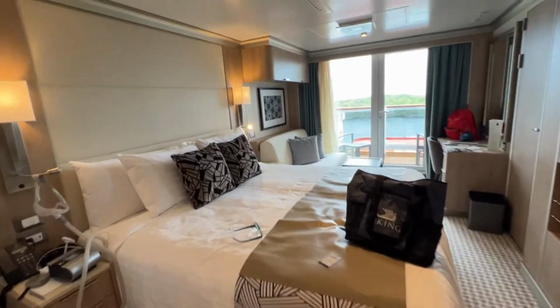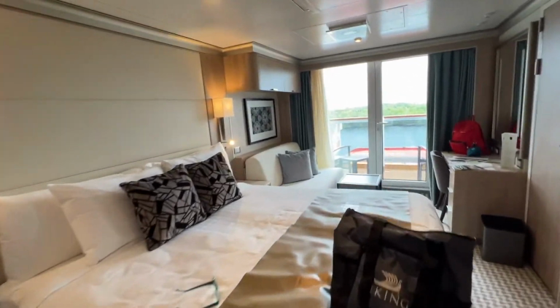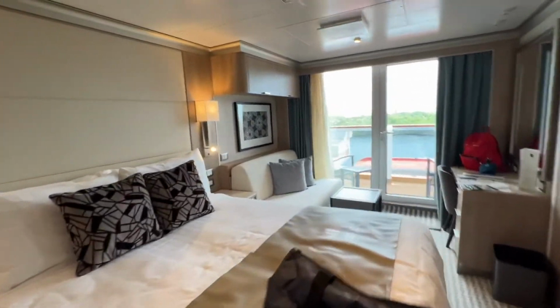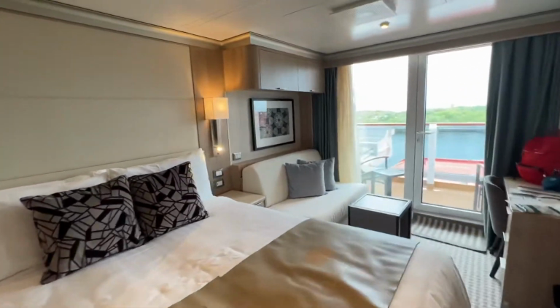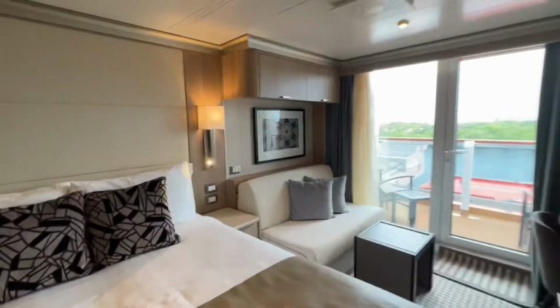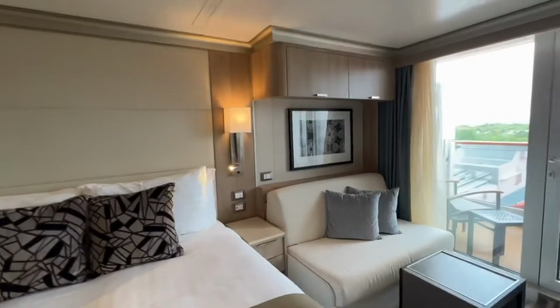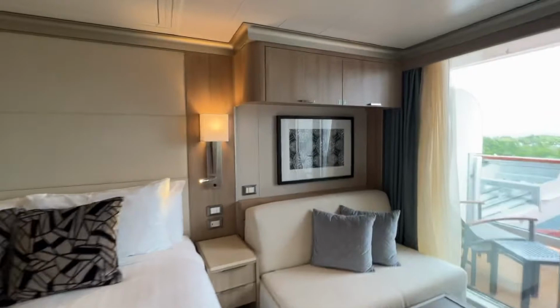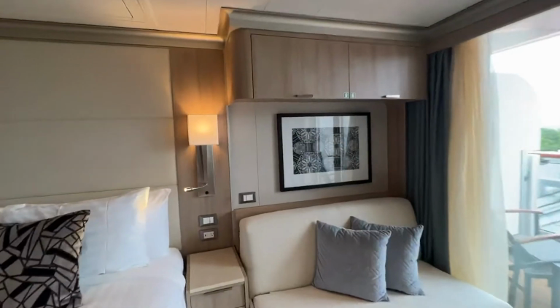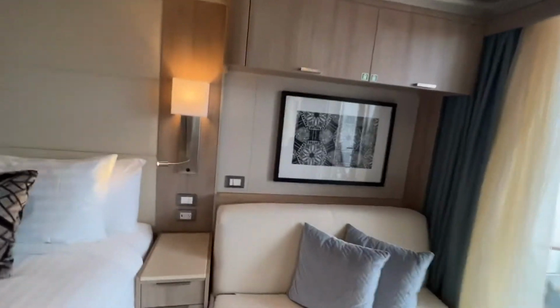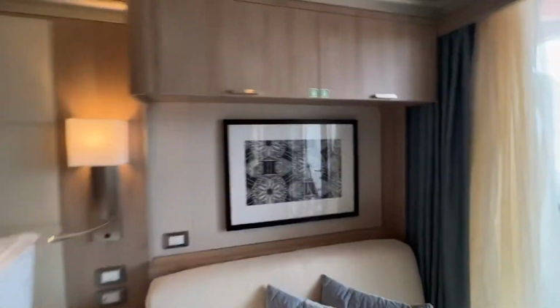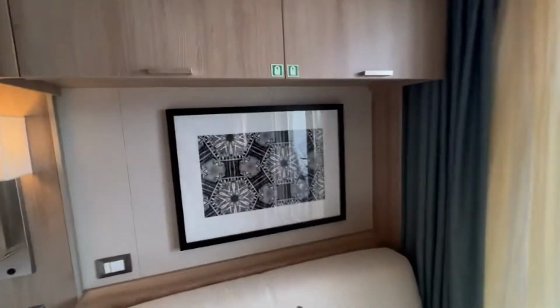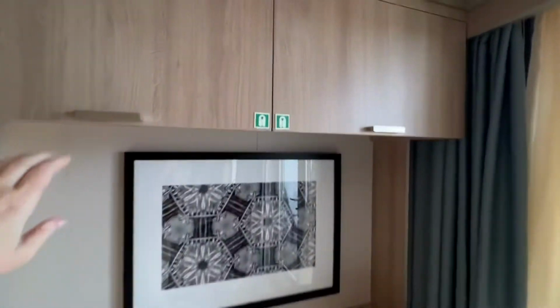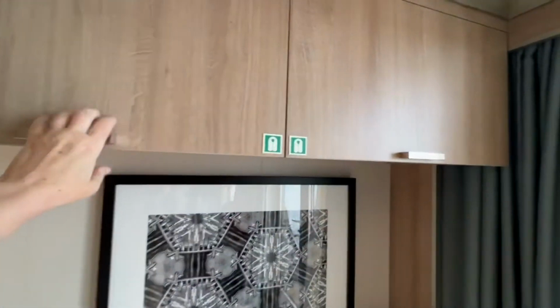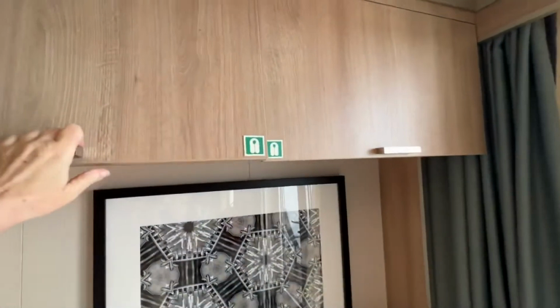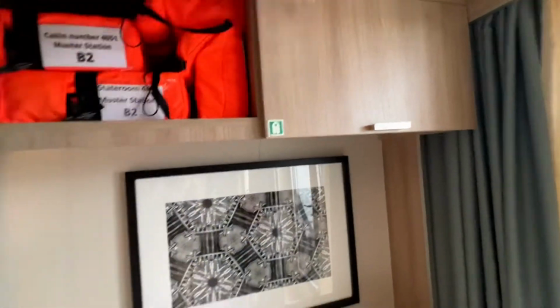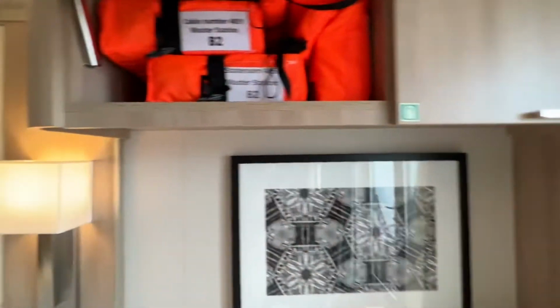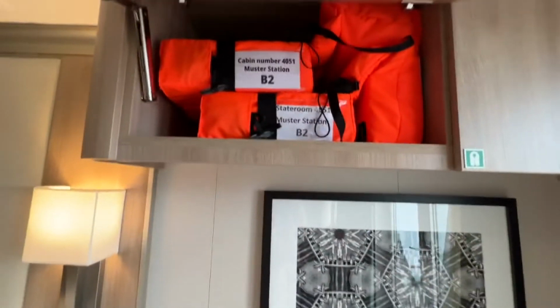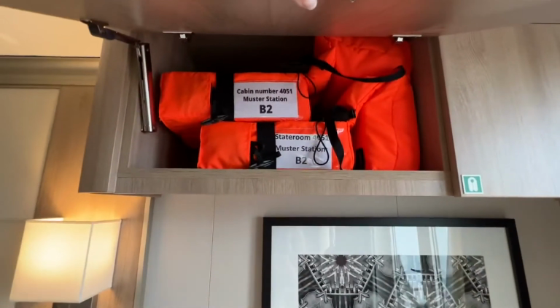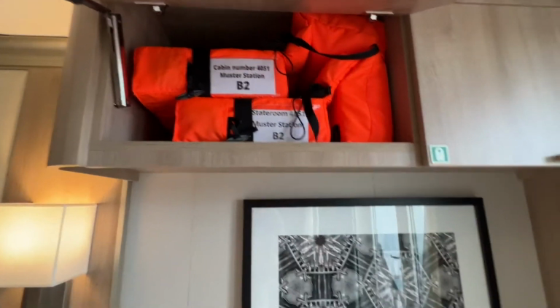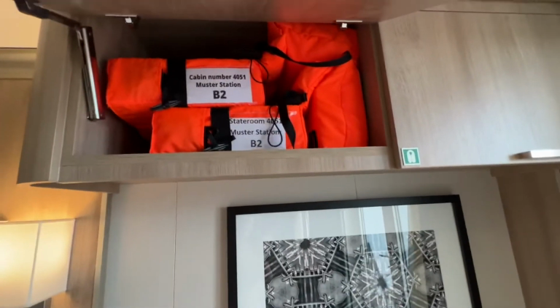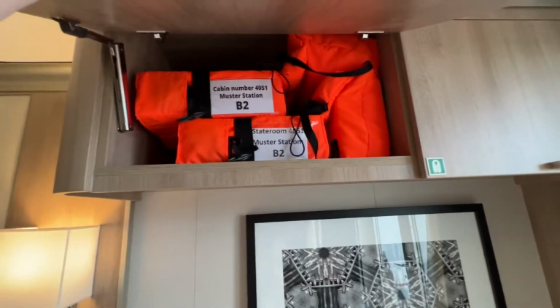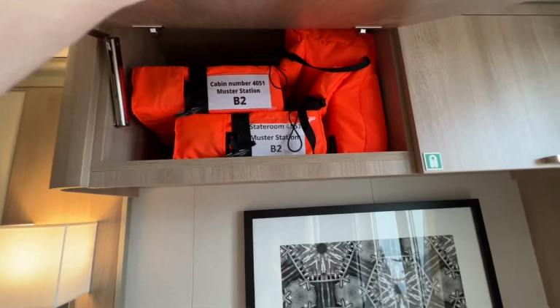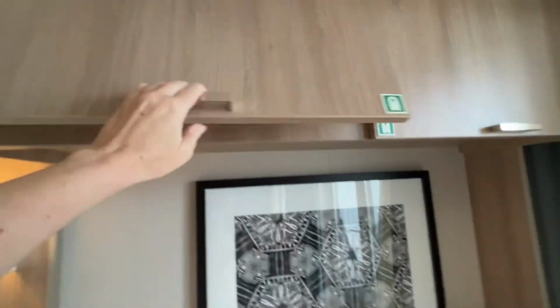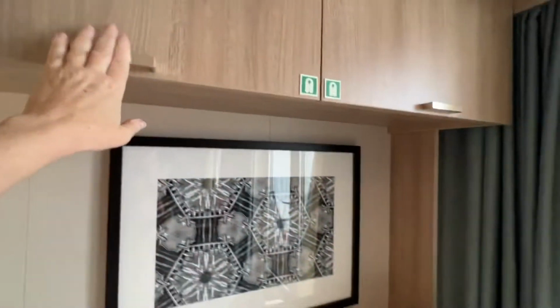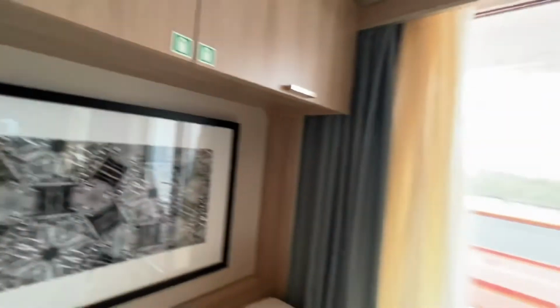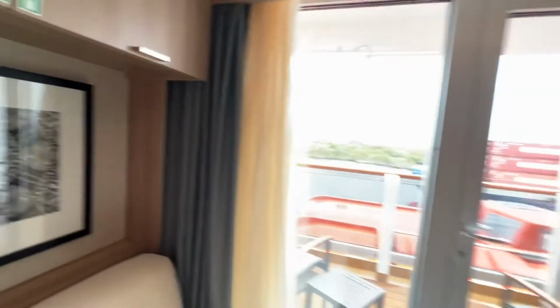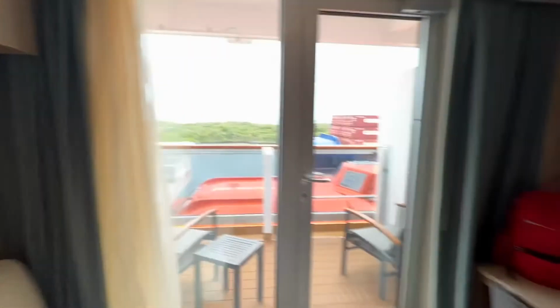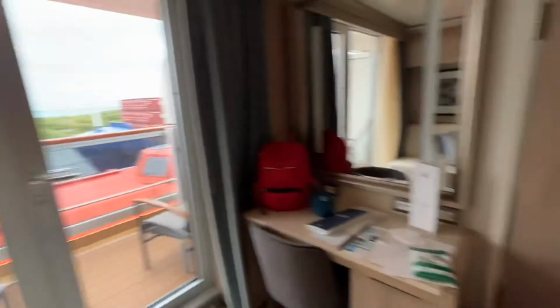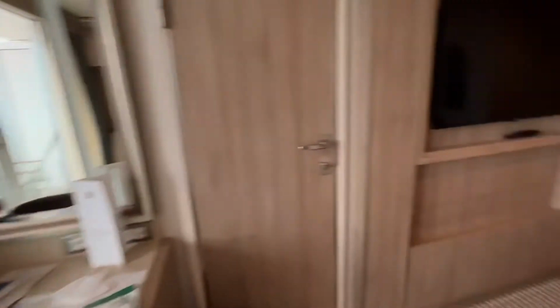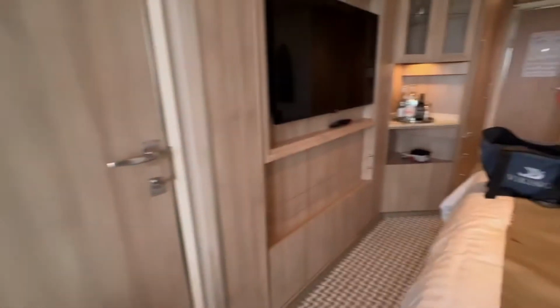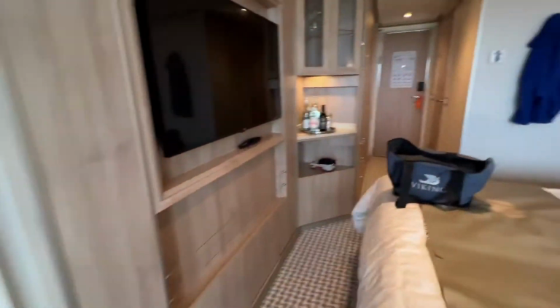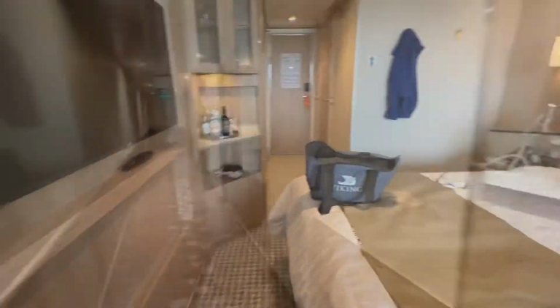There's some storage up here — actually, I think this is where the life preservers are. Yes, life preservers. So my muster station is B2, that's Billboard on deck two. I've got to go do that before lunch.